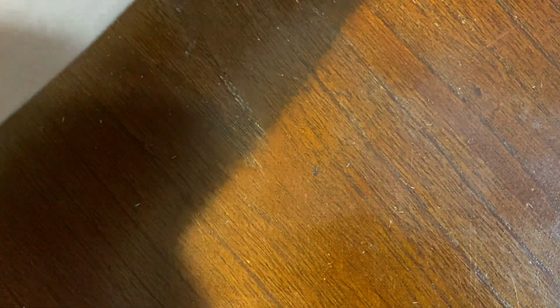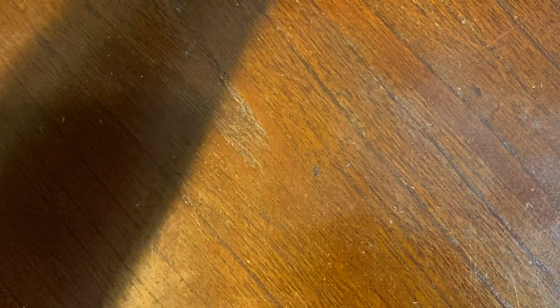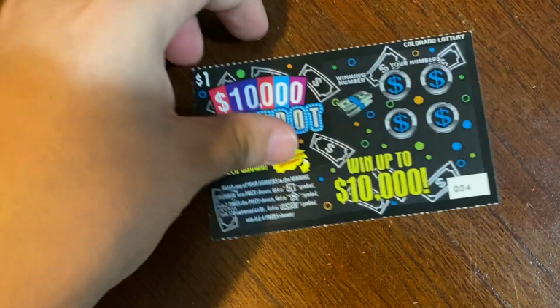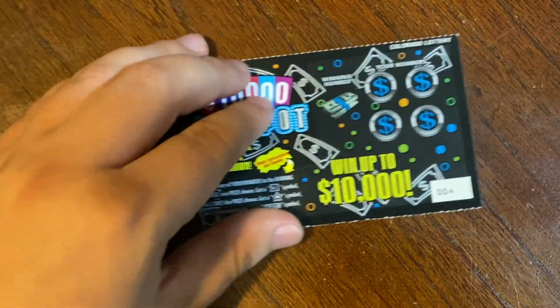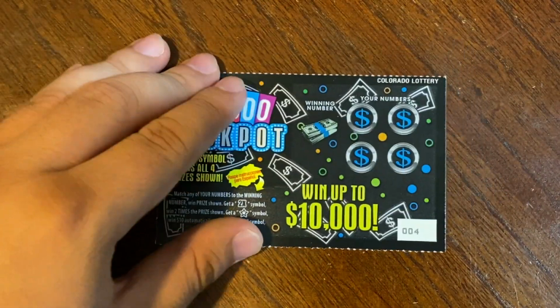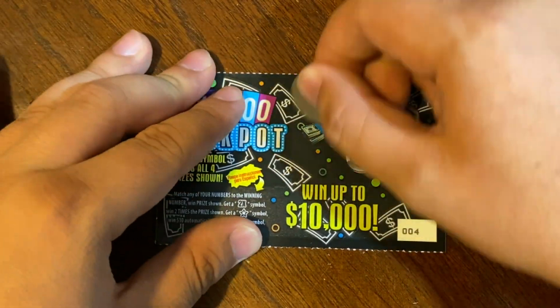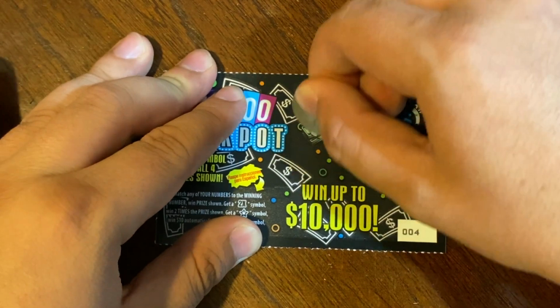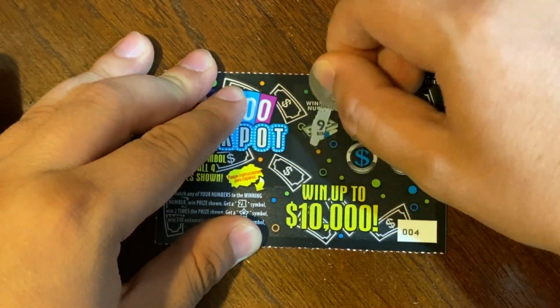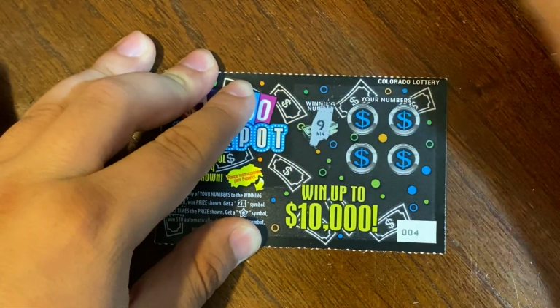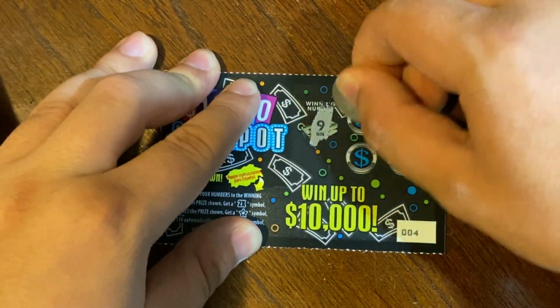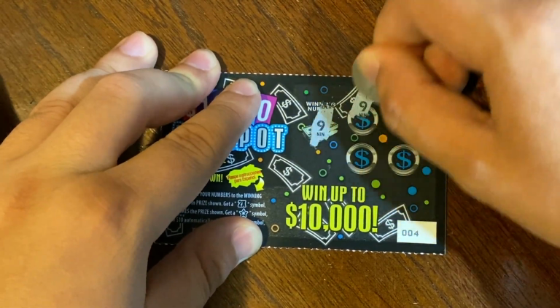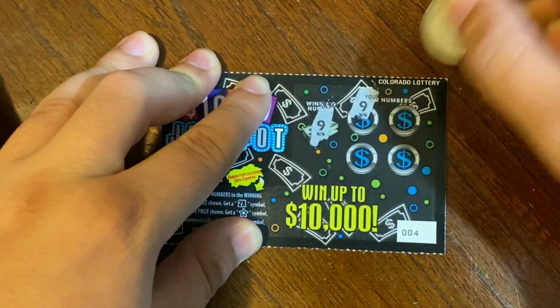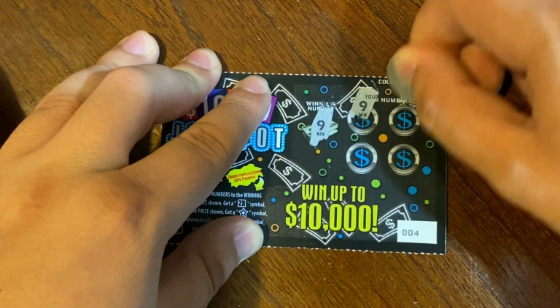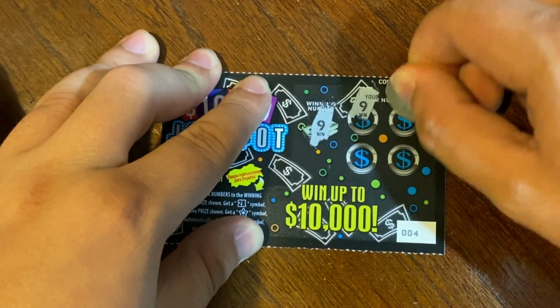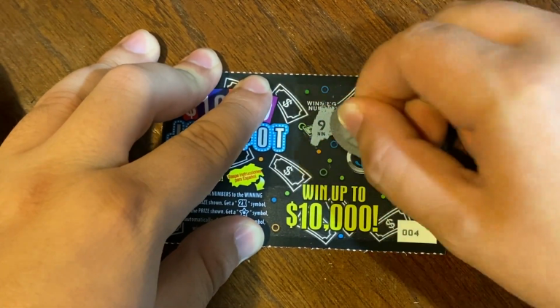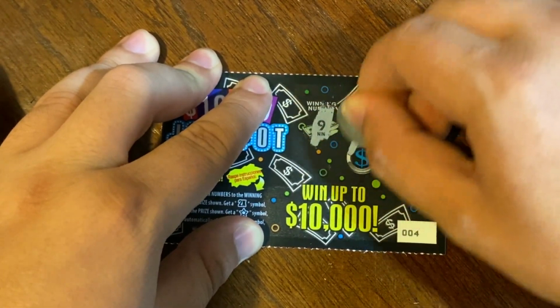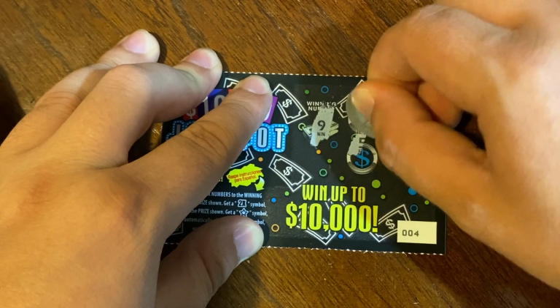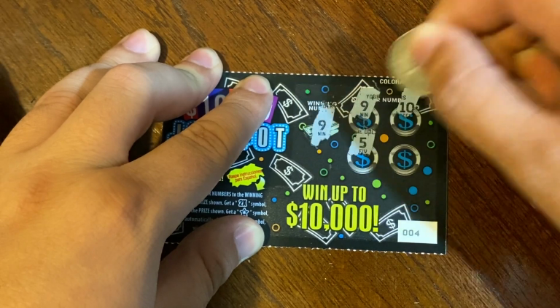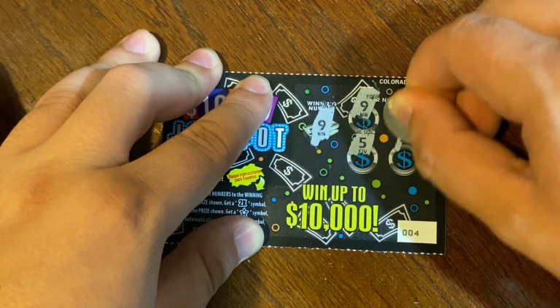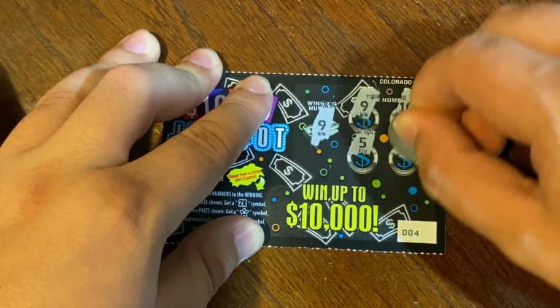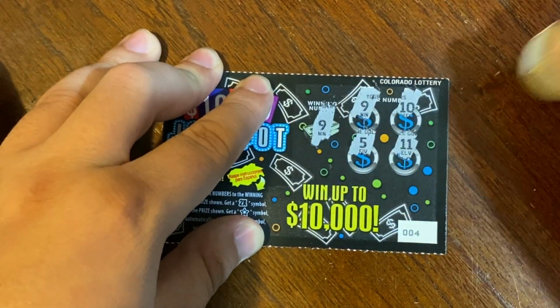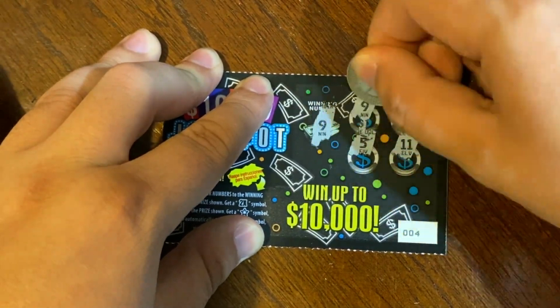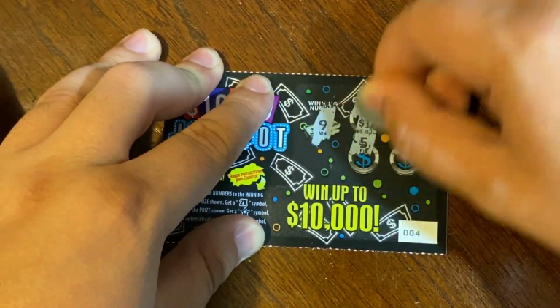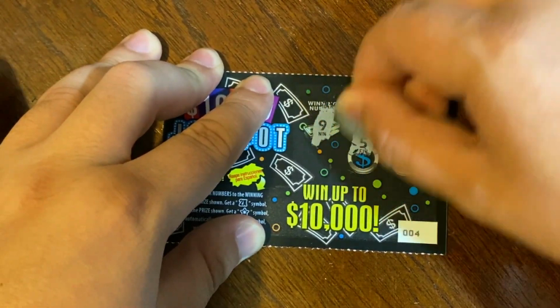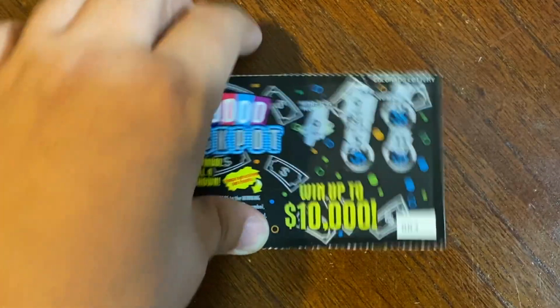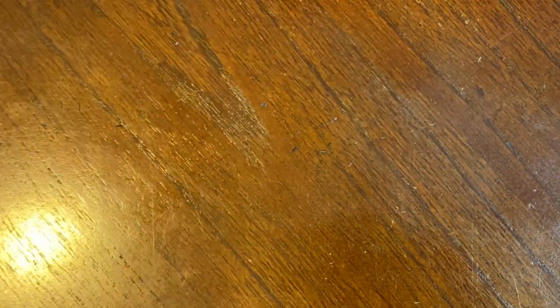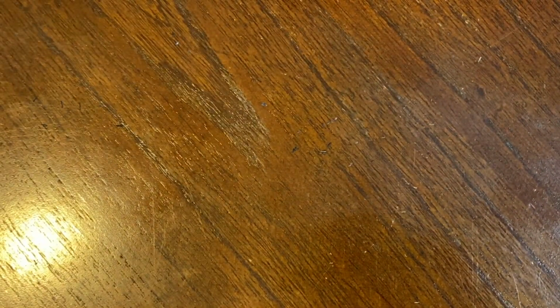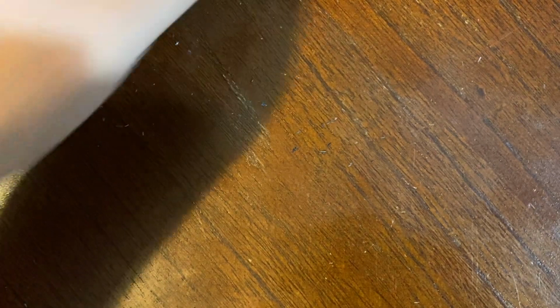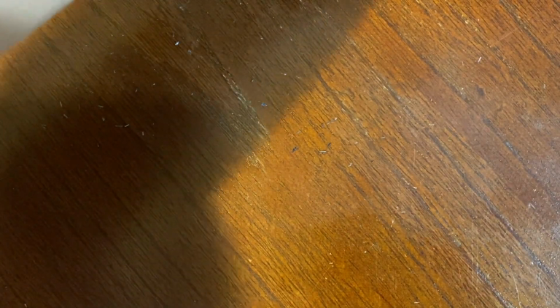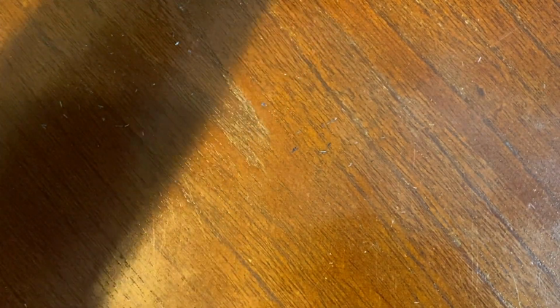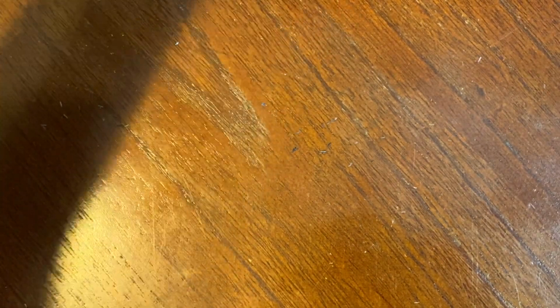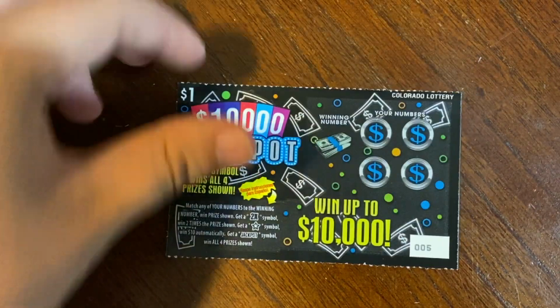On to ticket 4 — winning number is 9, and we found a 9. We didn't find anything else, but underneath that 9 is $8. So $10 back so far. On to ticket 5.